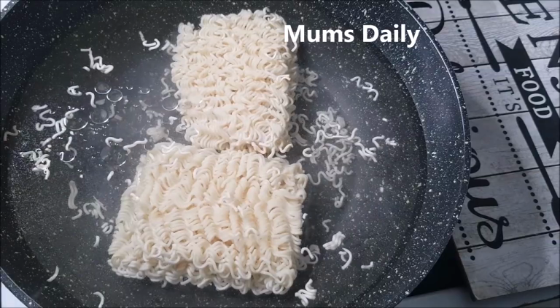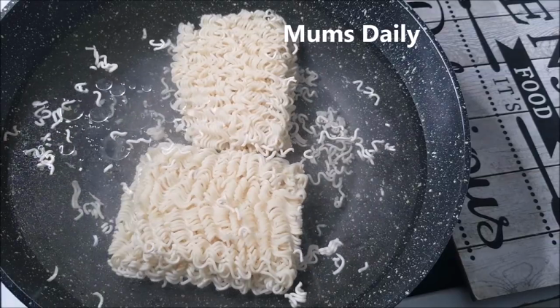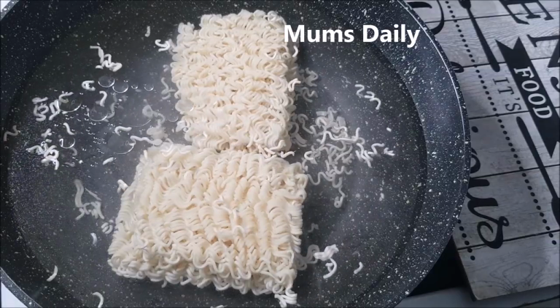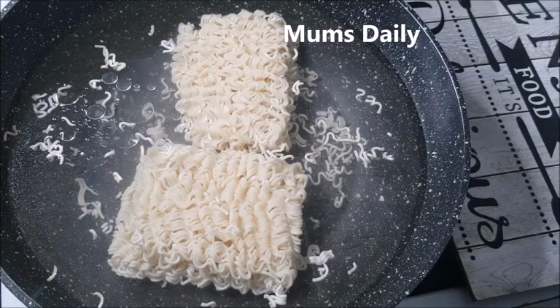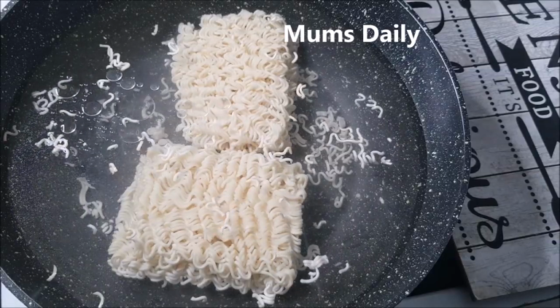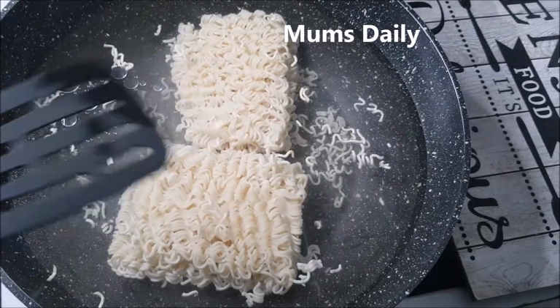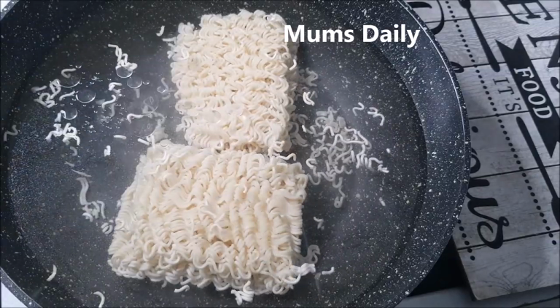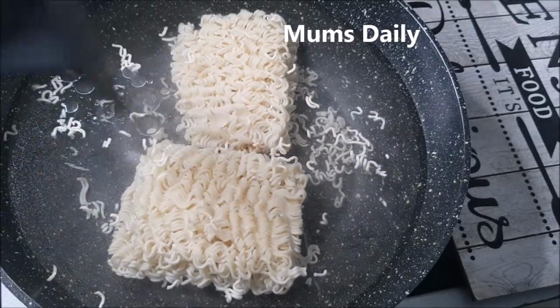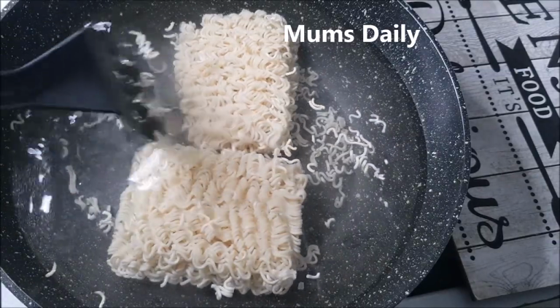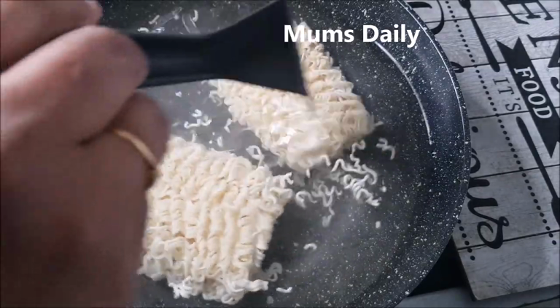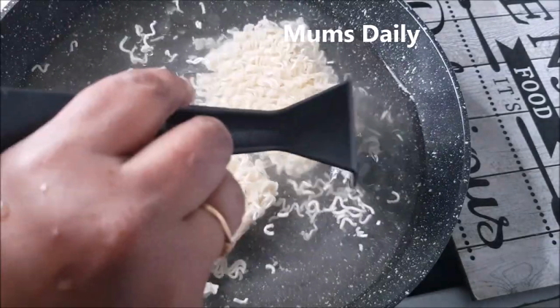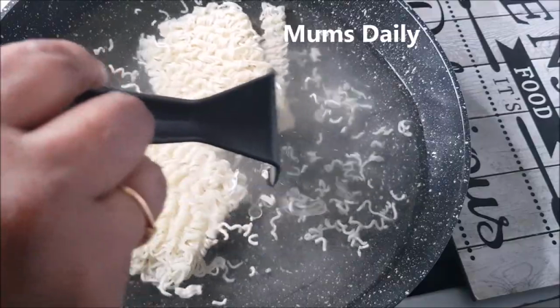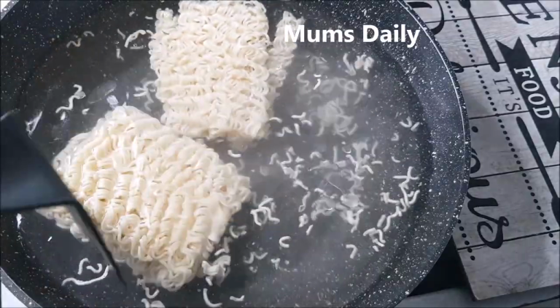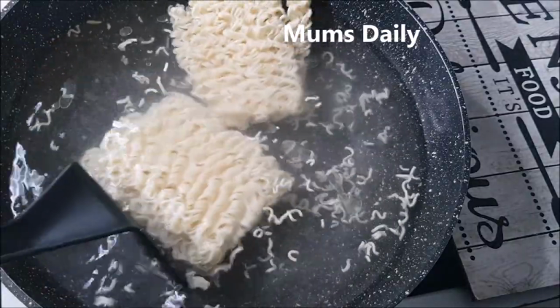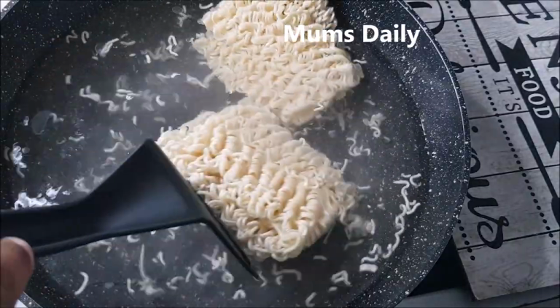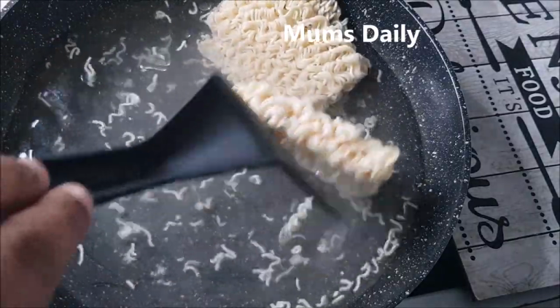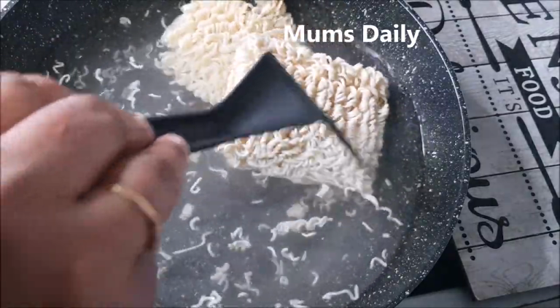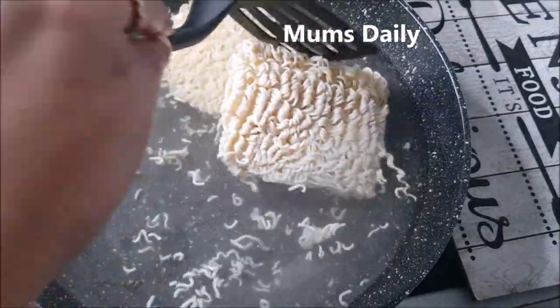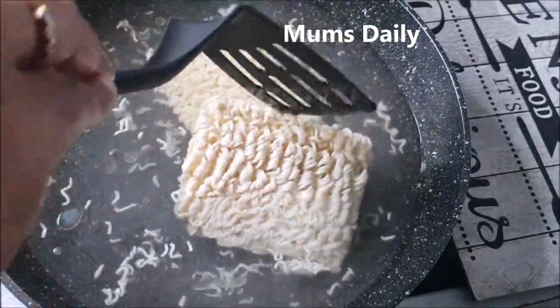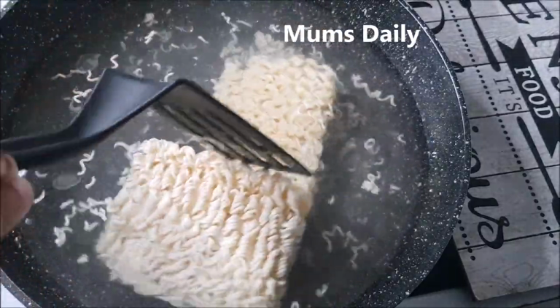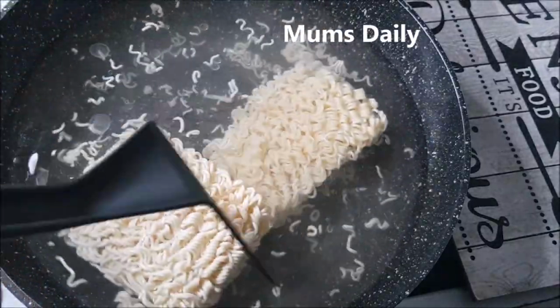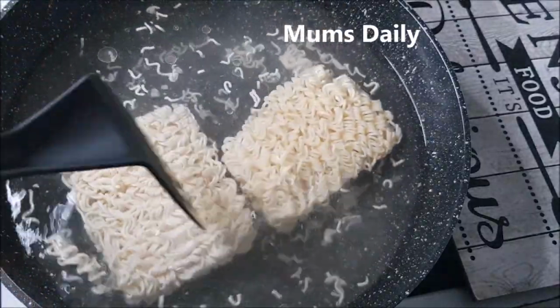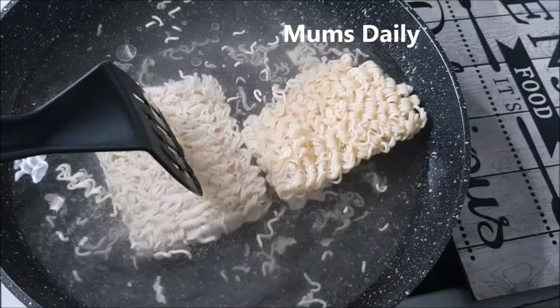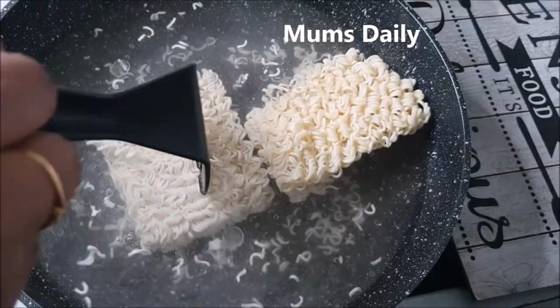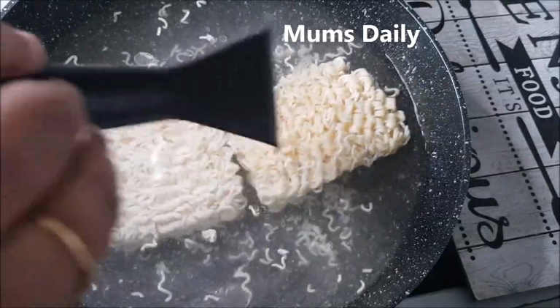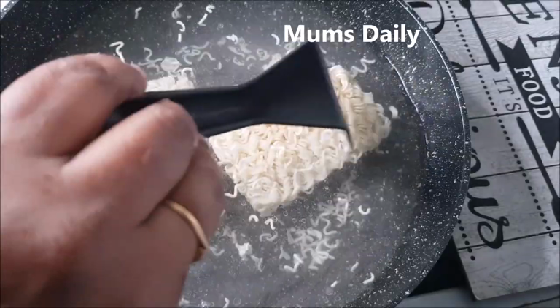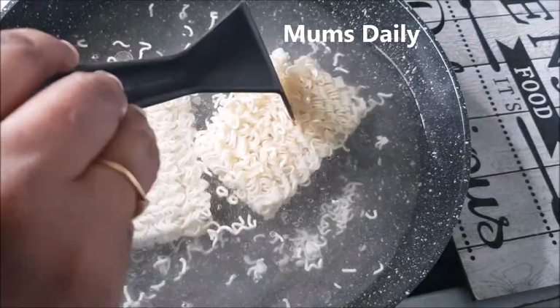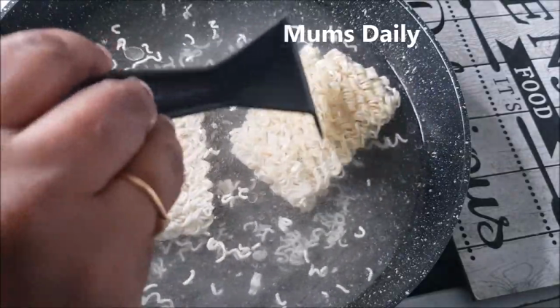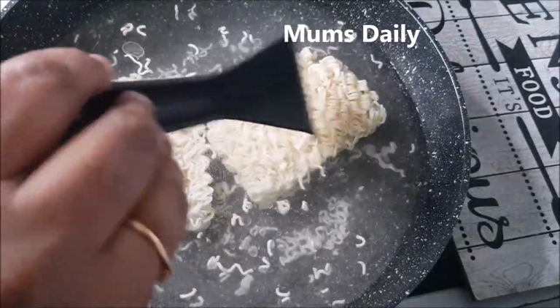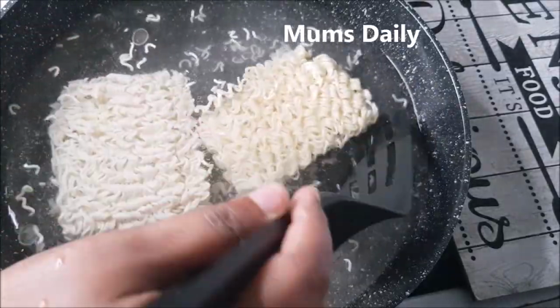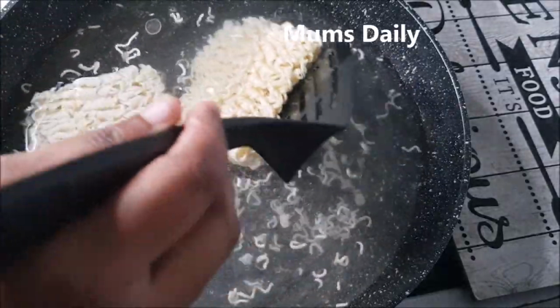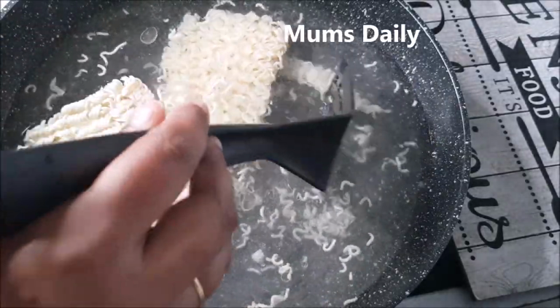I am going to put a little bit of oil — about 1 tablespoon of oil. The reason is to put all these noodles together. Now we have to put this on a medium flame.